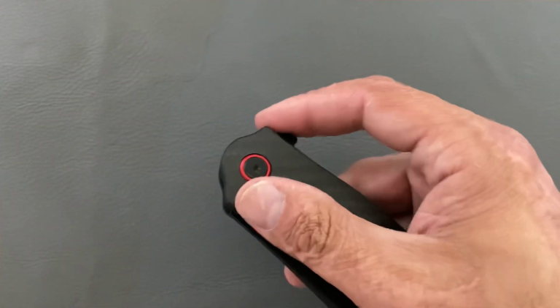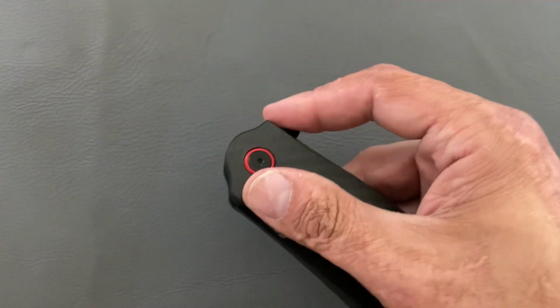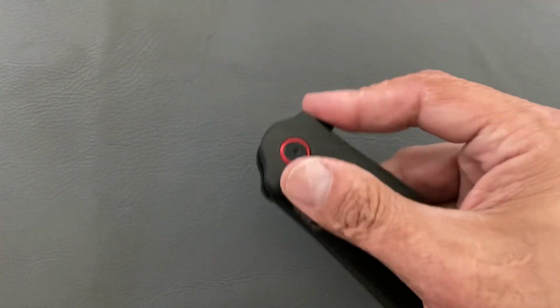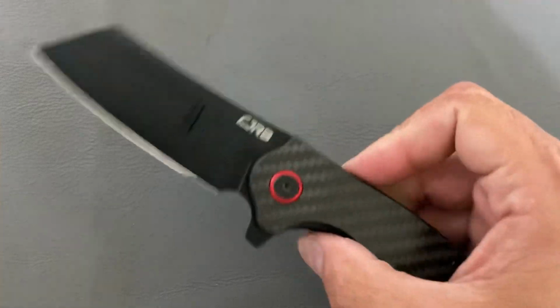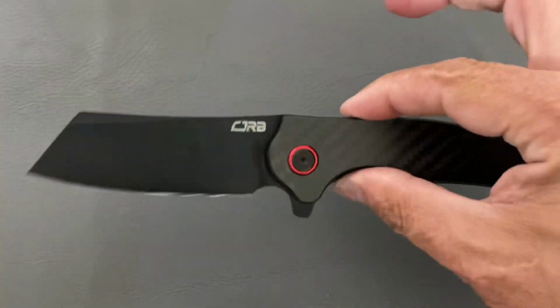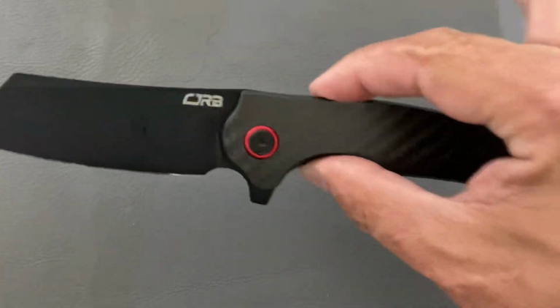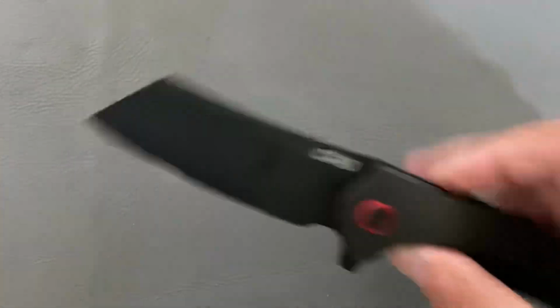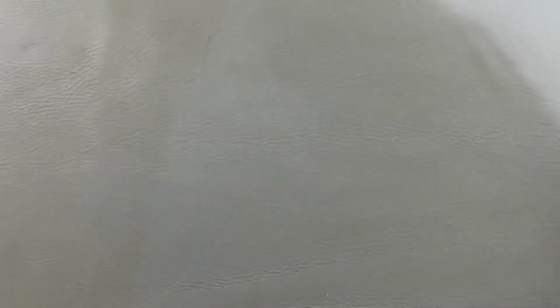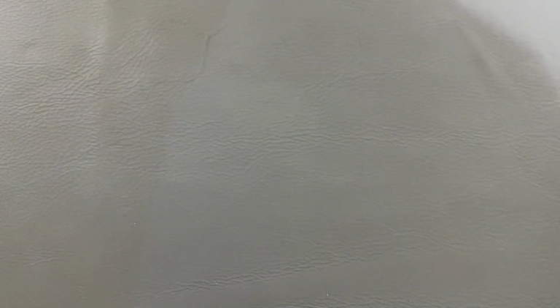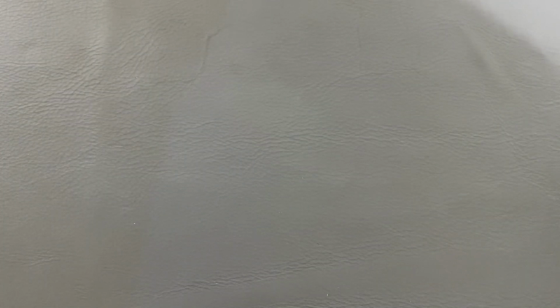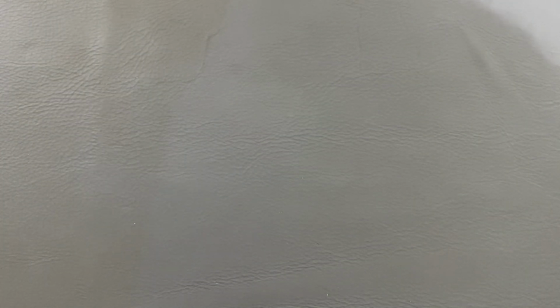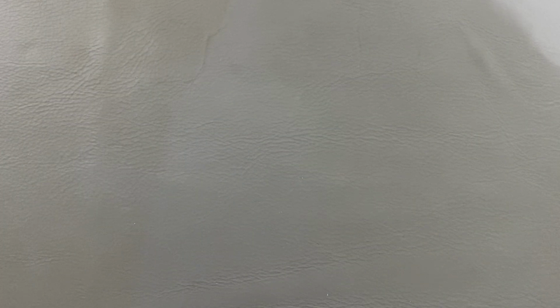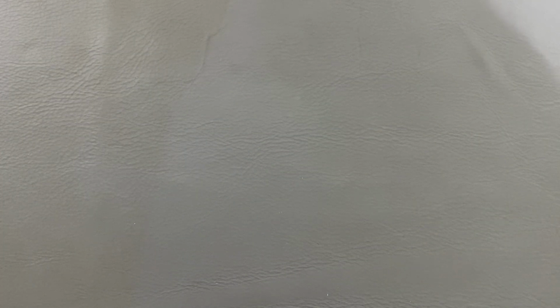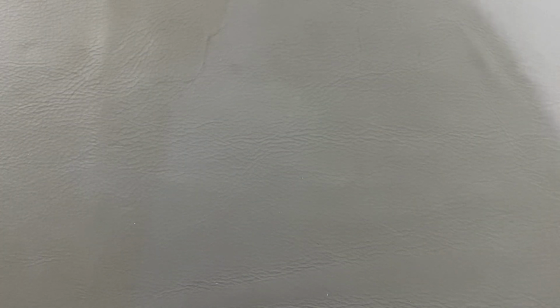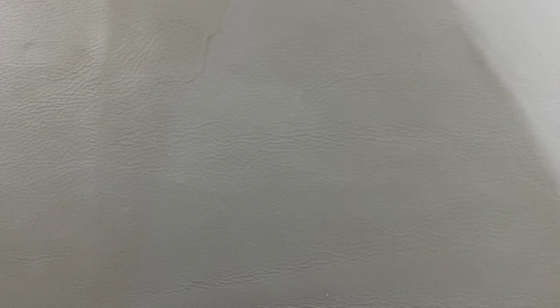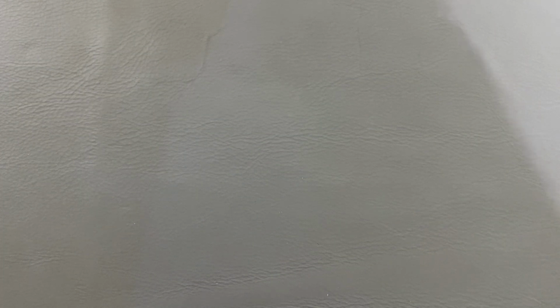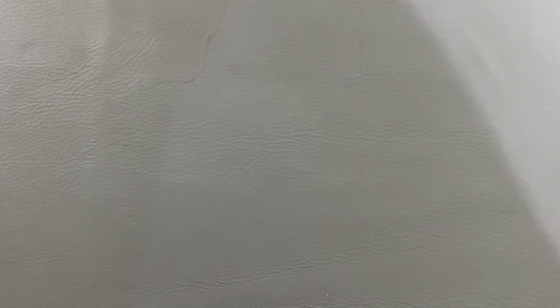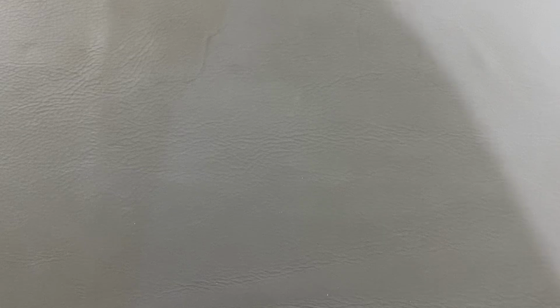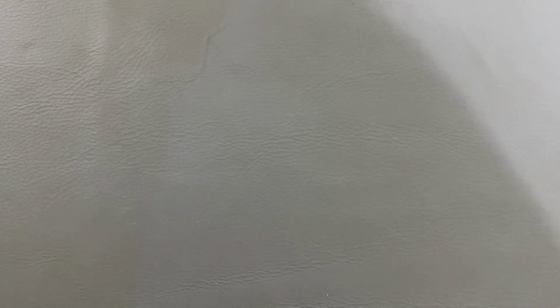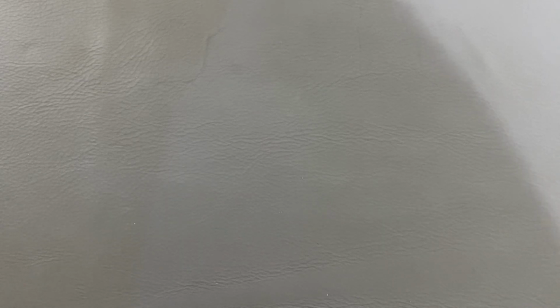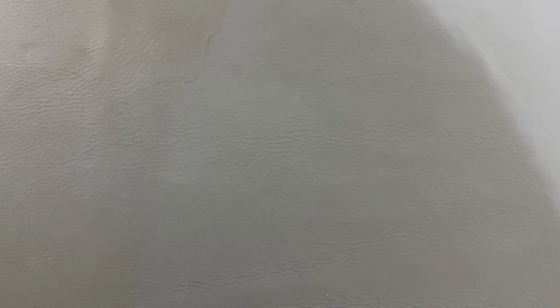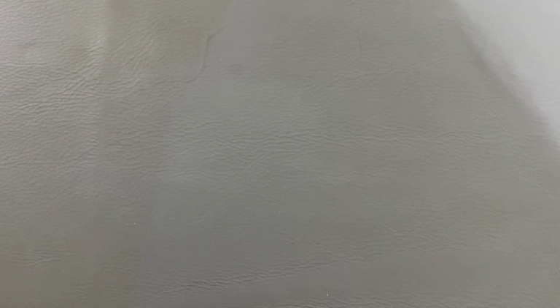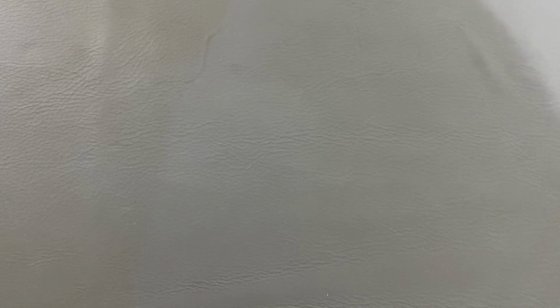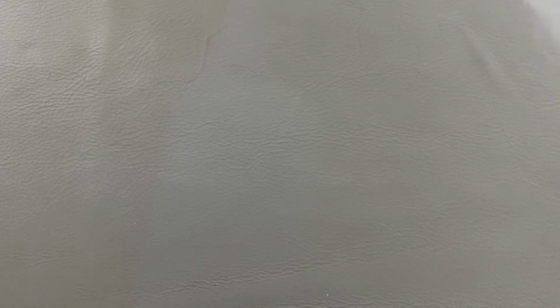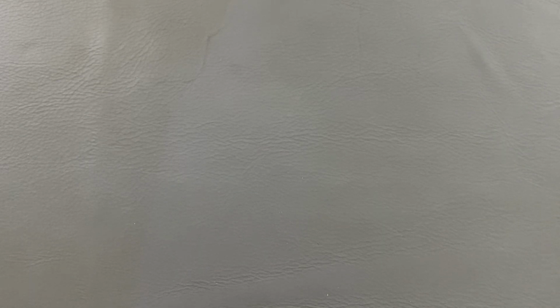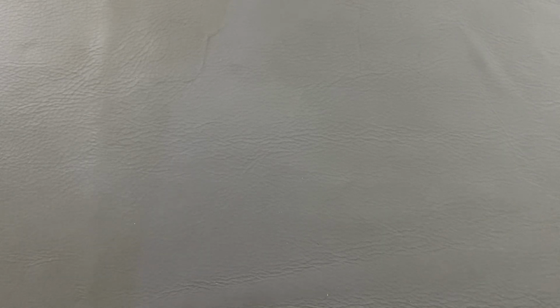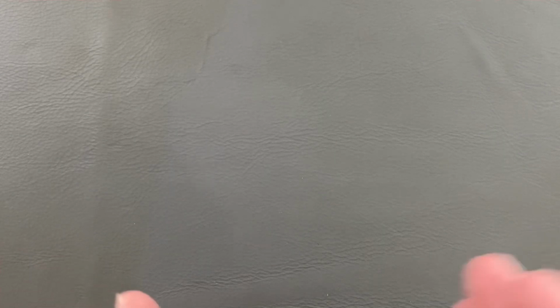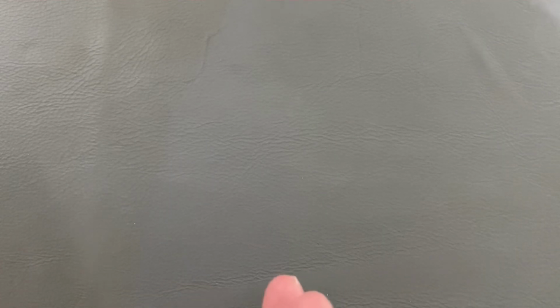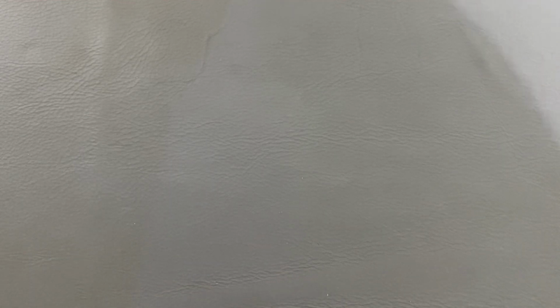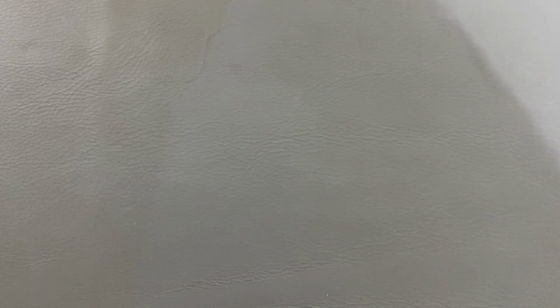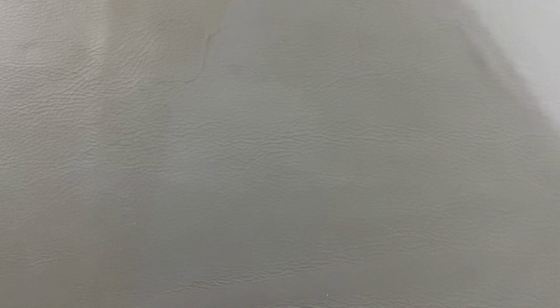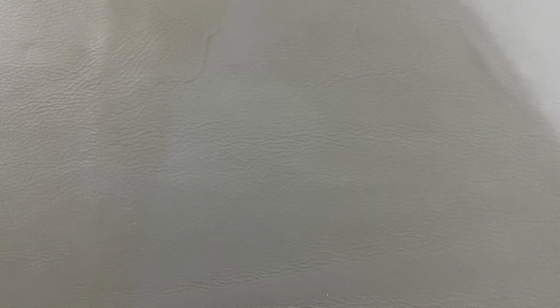So that's going to be the hard use slash beater slash work knife — the CJRB Krog in D2. Next up we have the gentleman's dress or office style carry, that slim sleek profile knife.